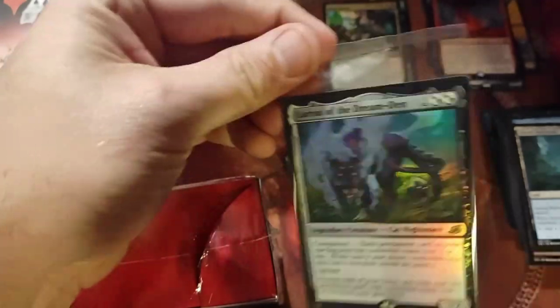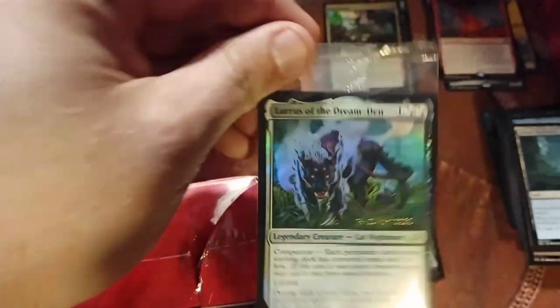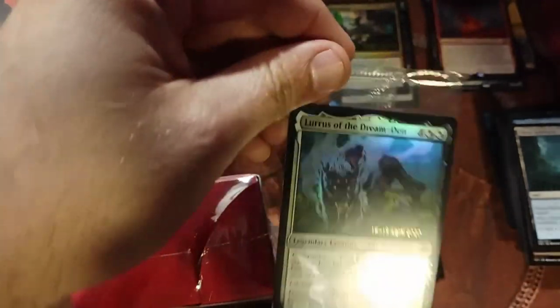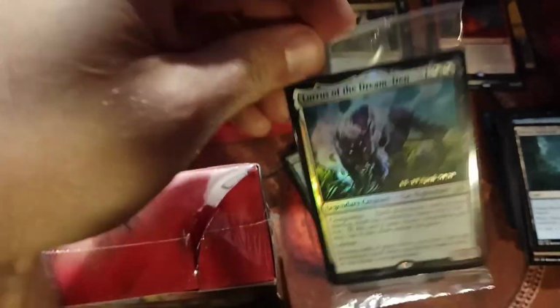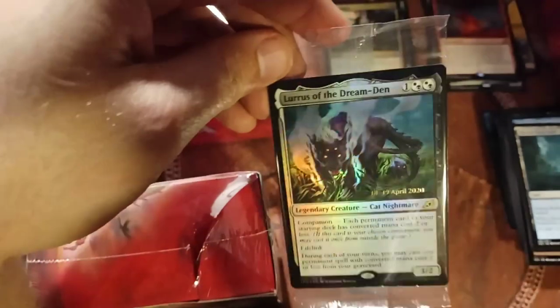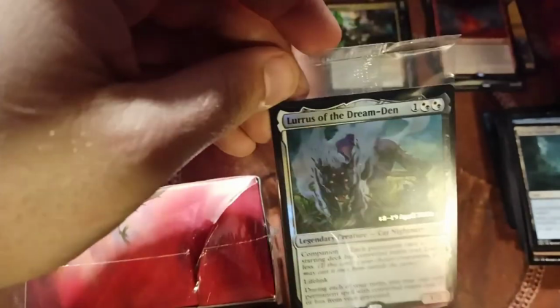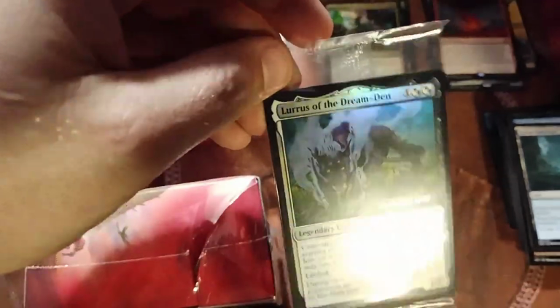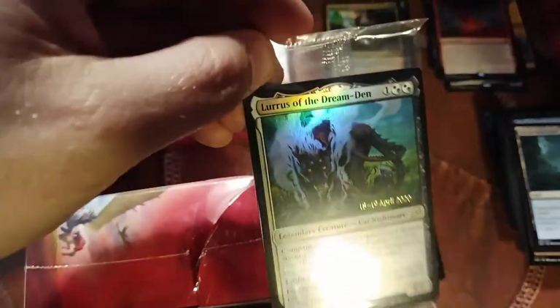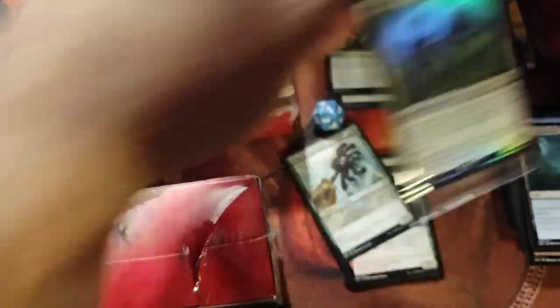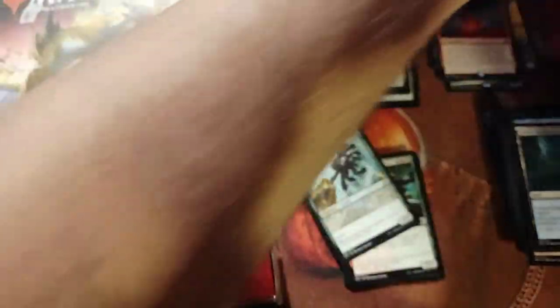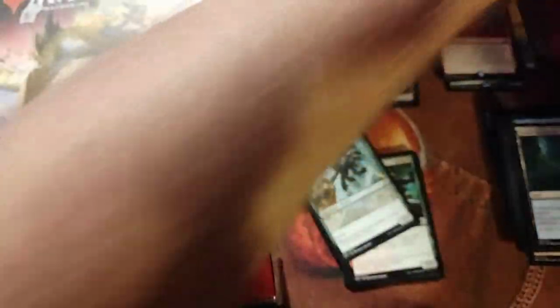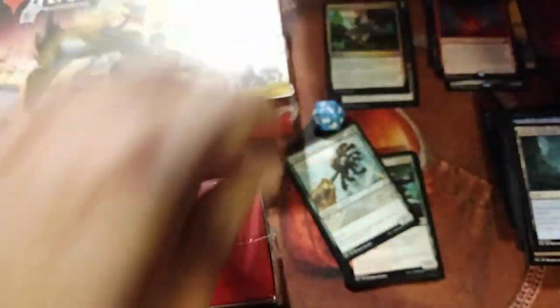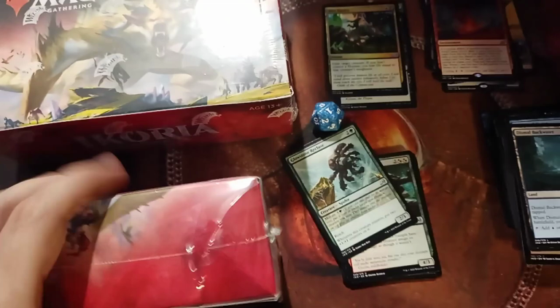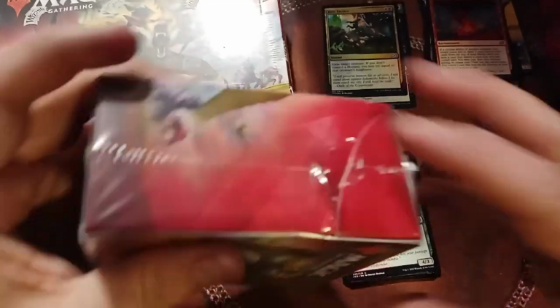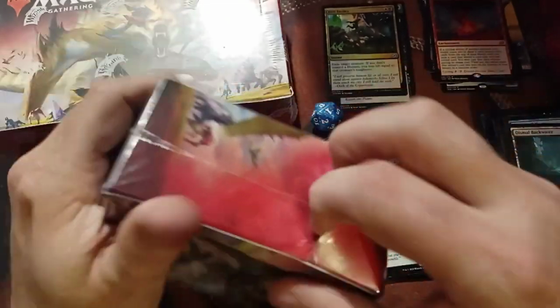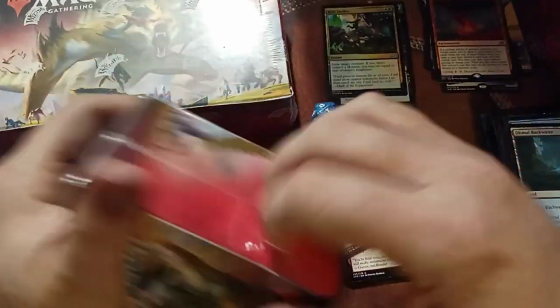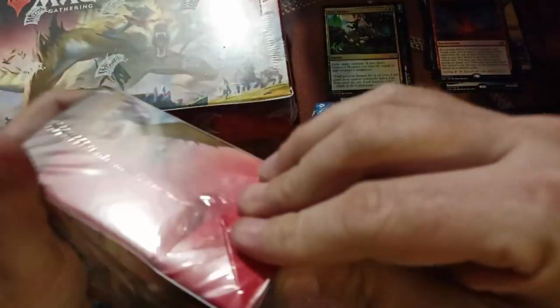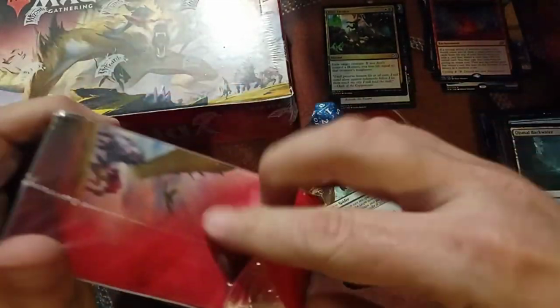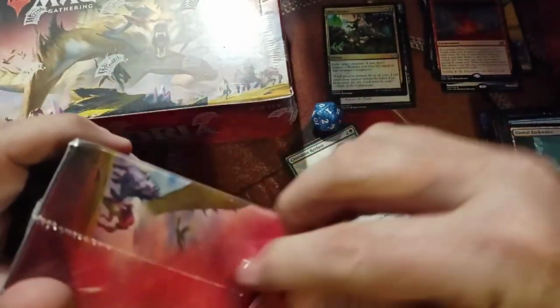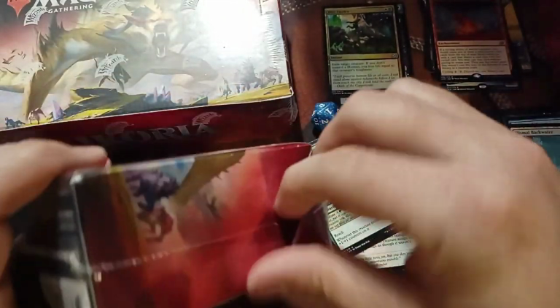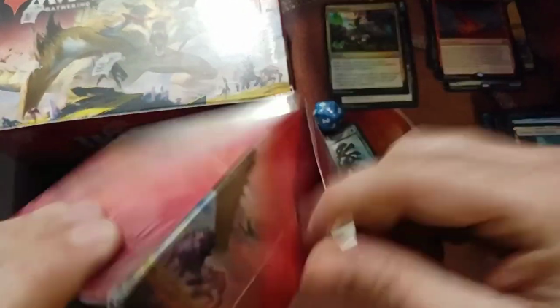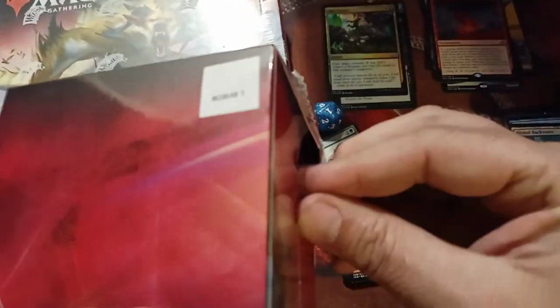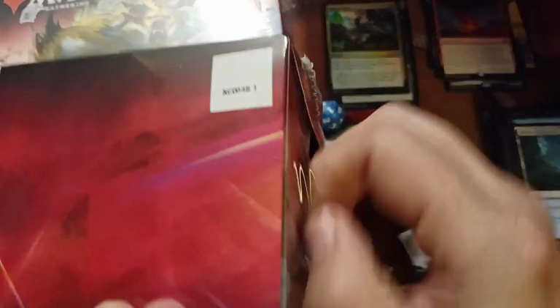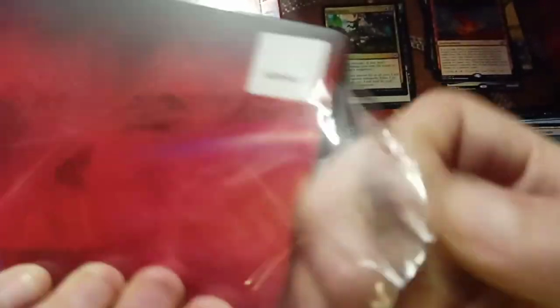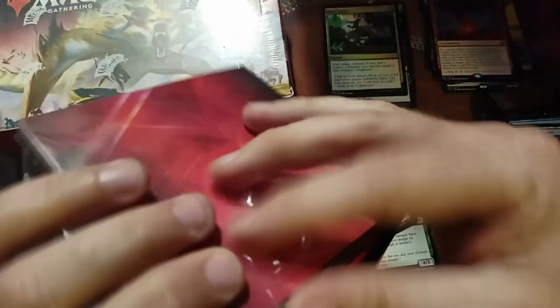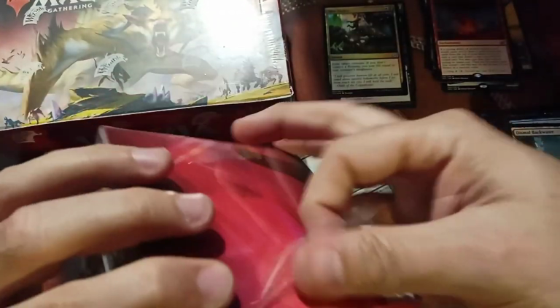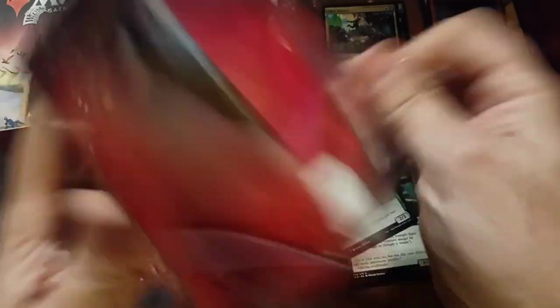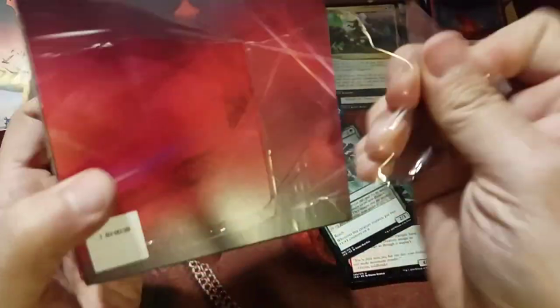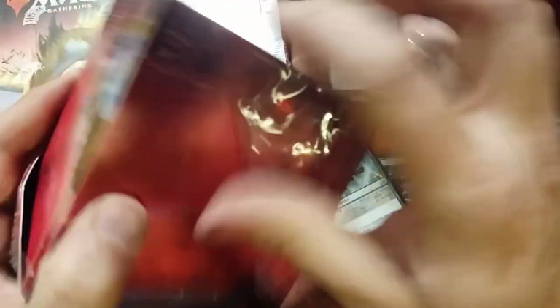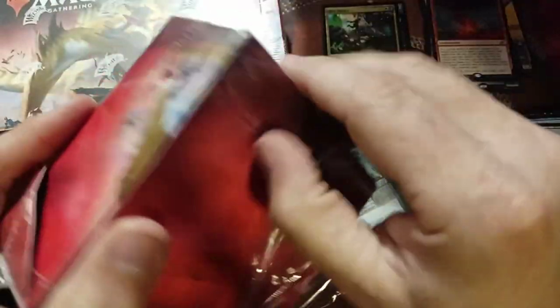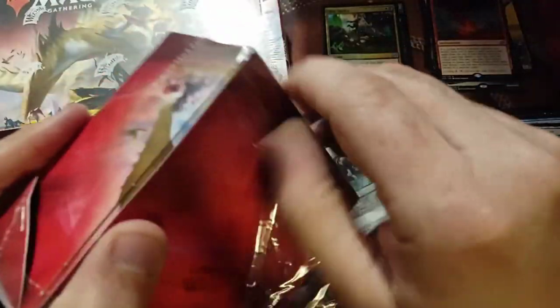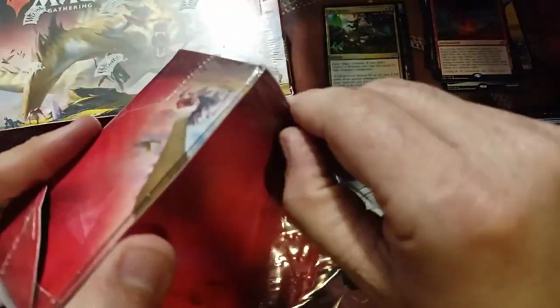By the way, in case you didn't see the new ban list — Luras is already banned today in Vintage and Legacy because there are so many ways of abusing that card. So many things cost two mana. So funny.